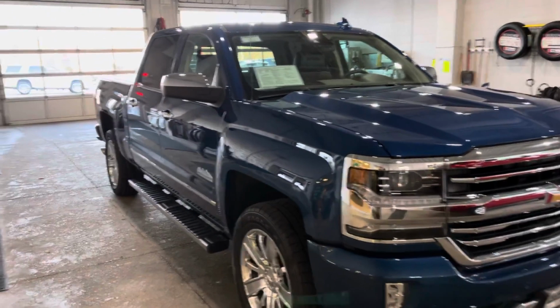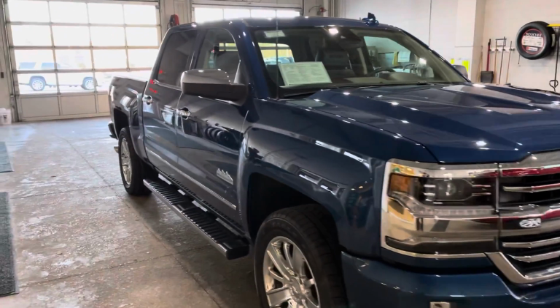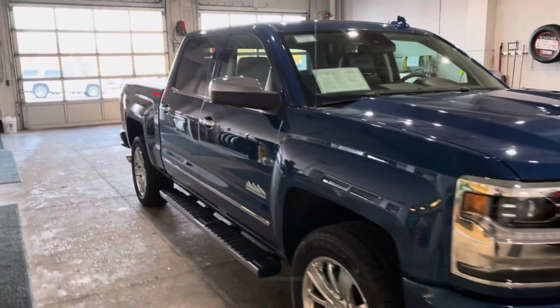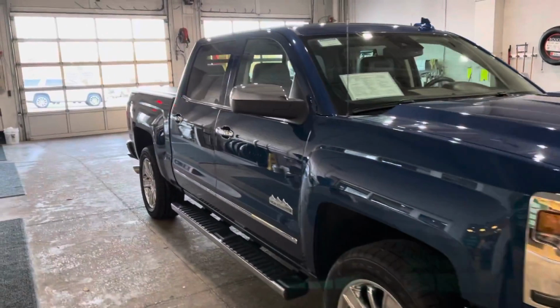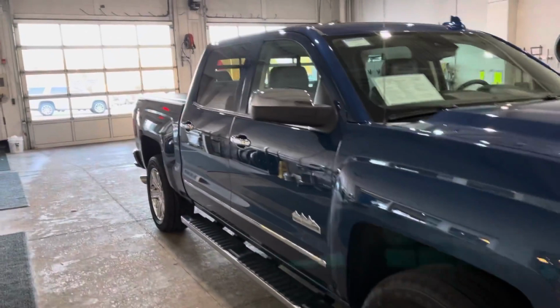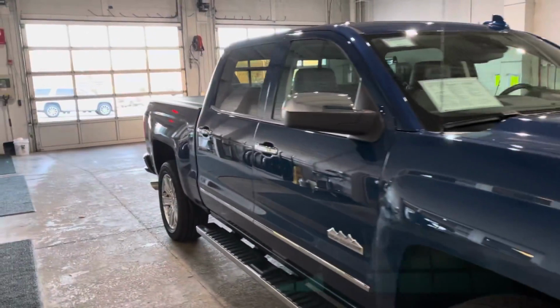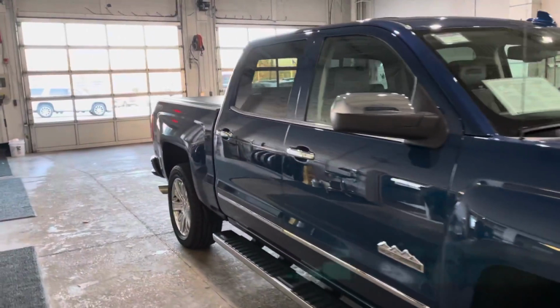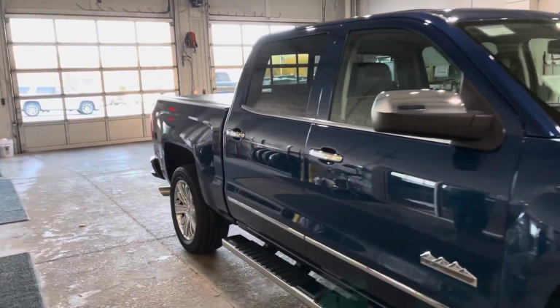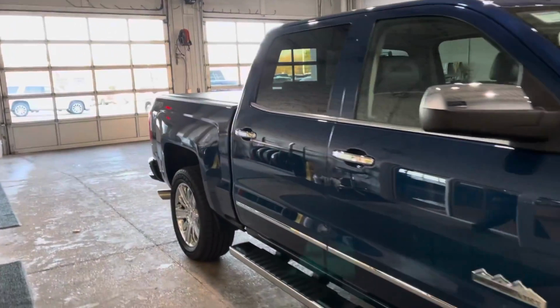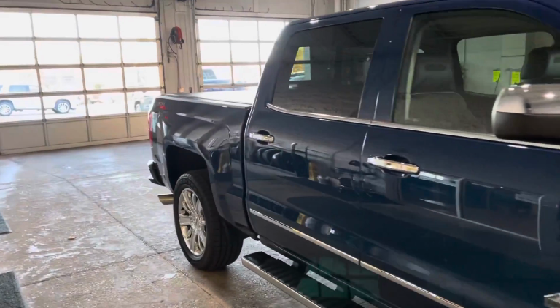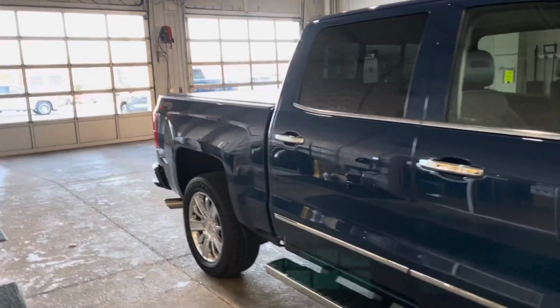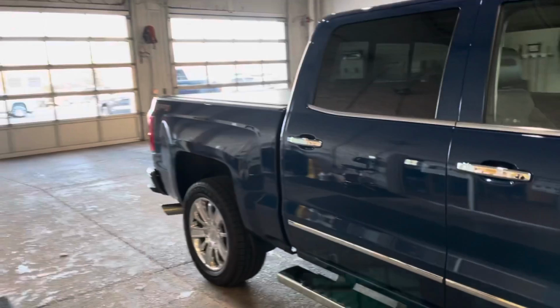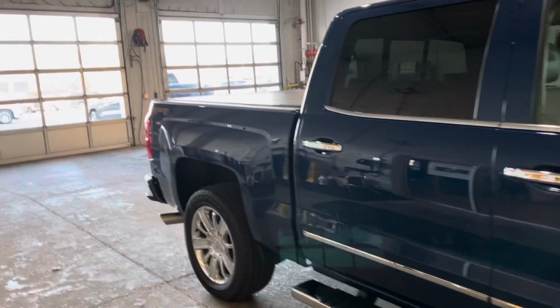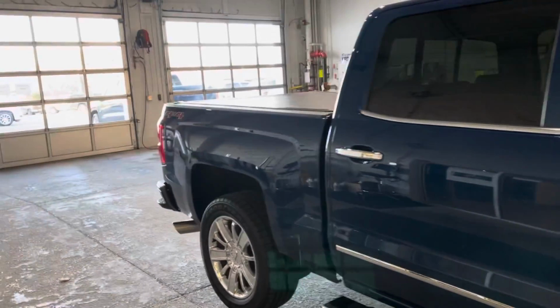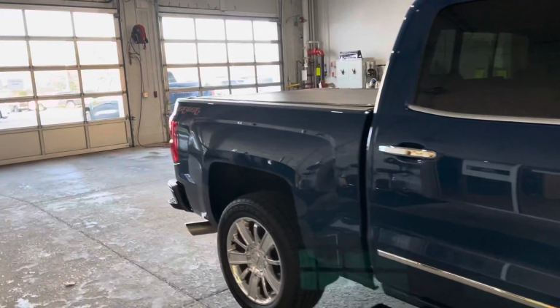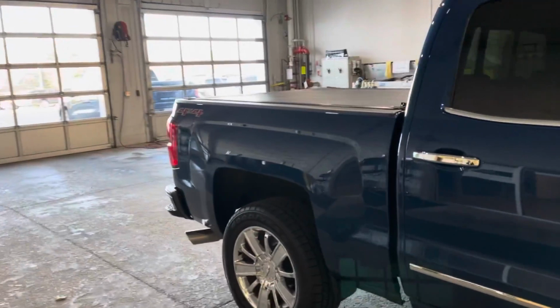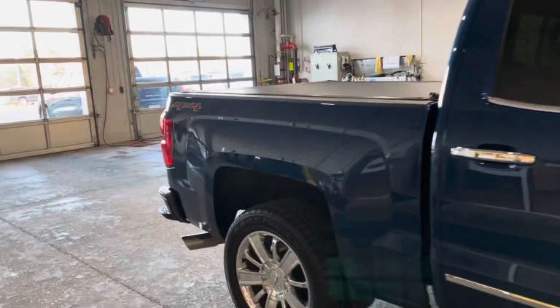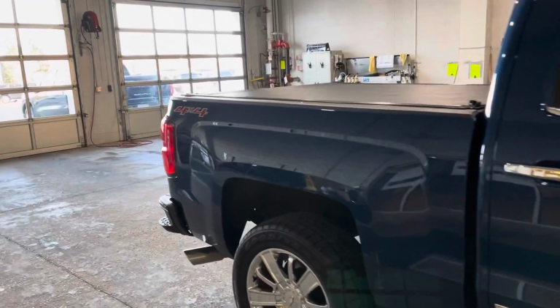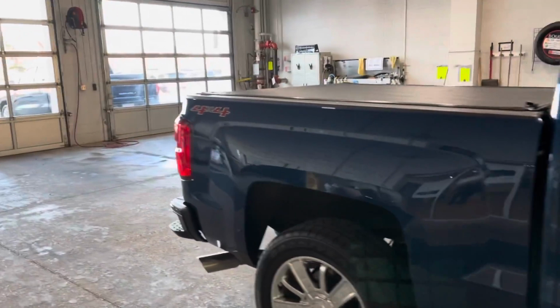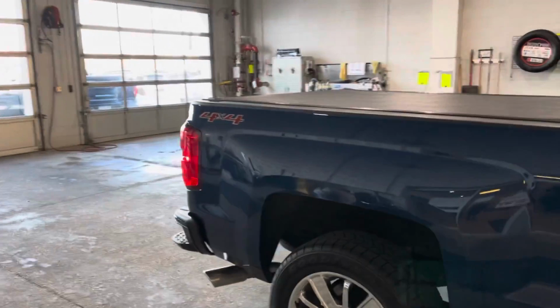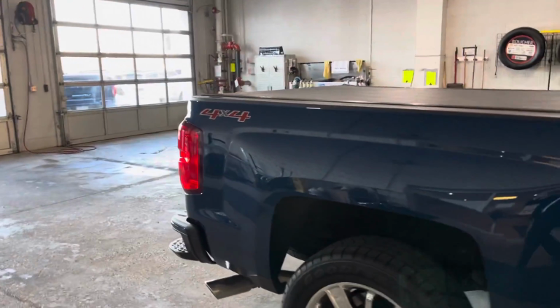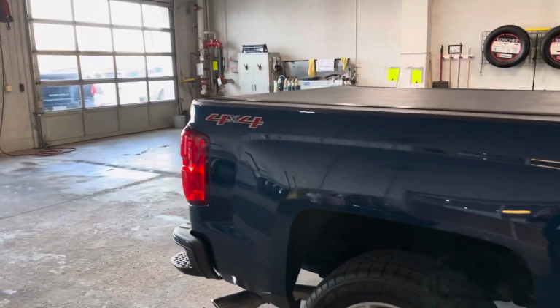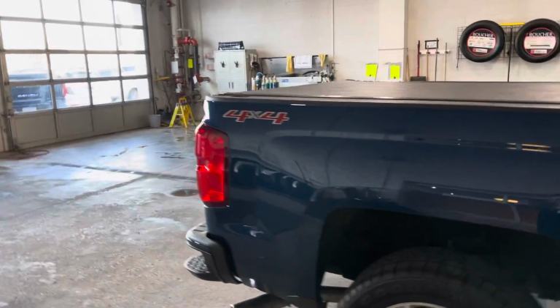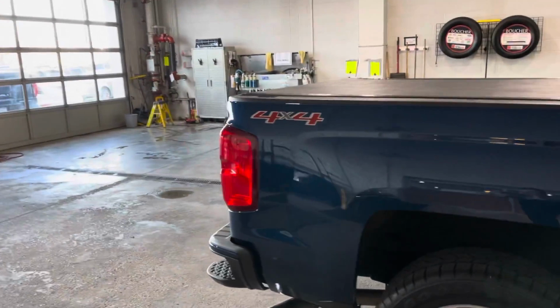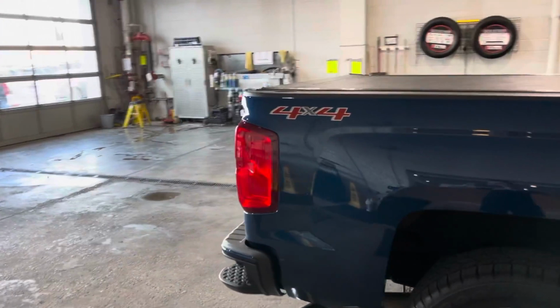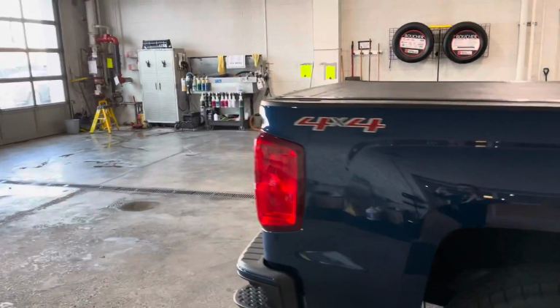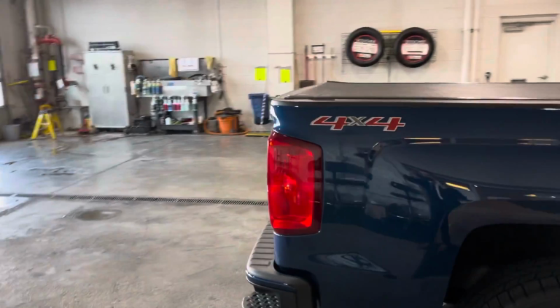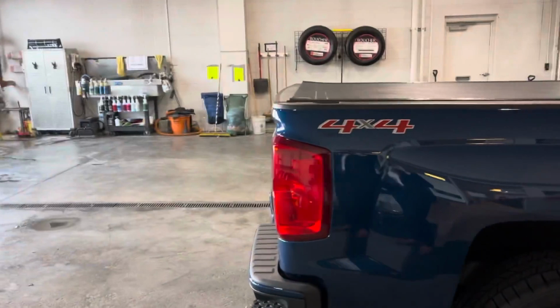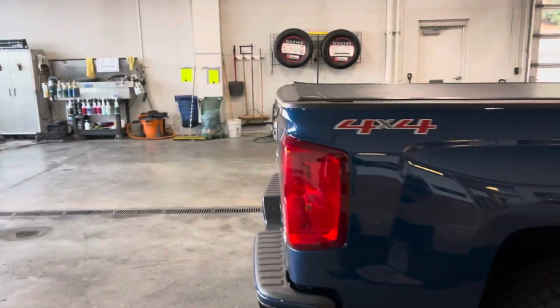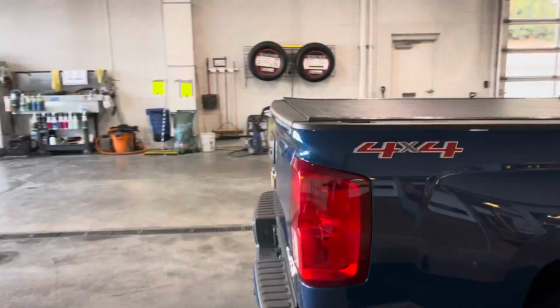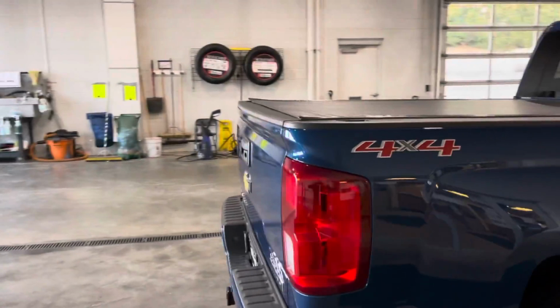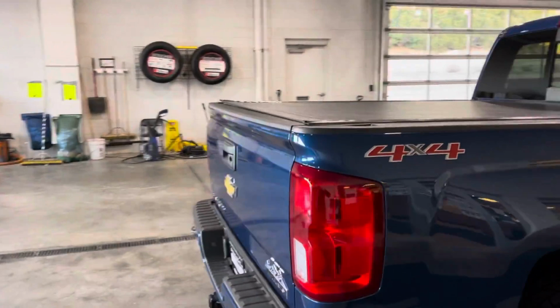Hi Jack, this is Alex Johnson from Boucher Buick GMC Waukesha following up with a quick video for you on your super clean, low mileage 2016 Silverado 1500 High Country.